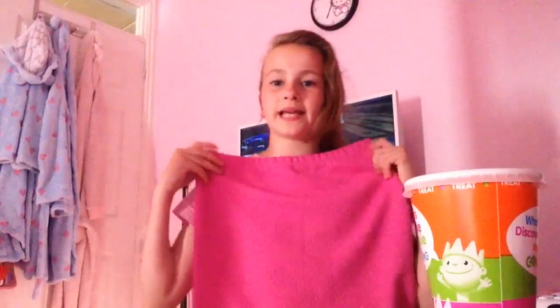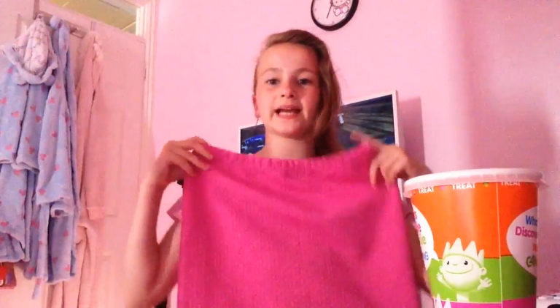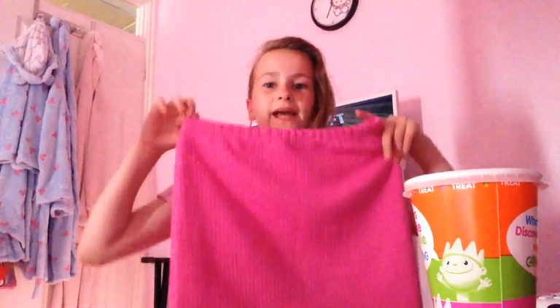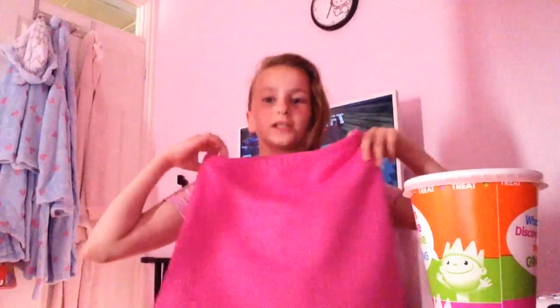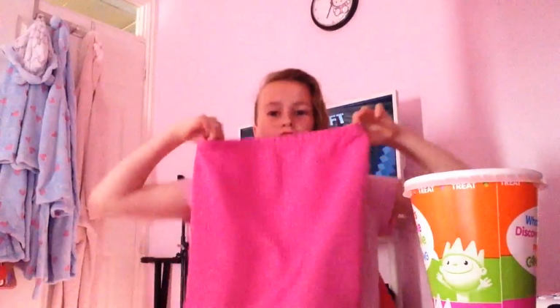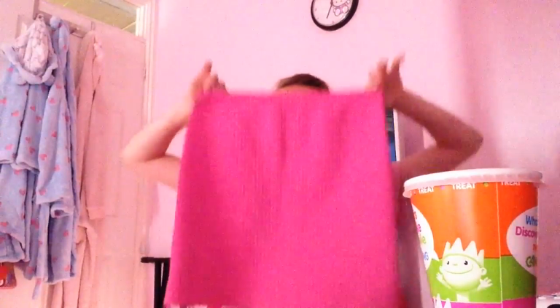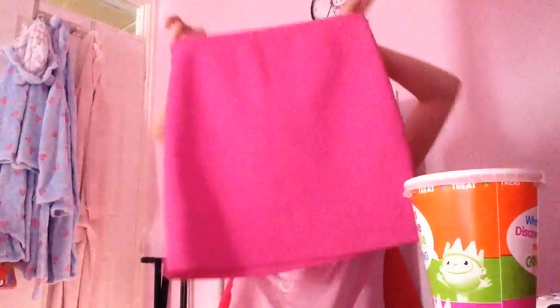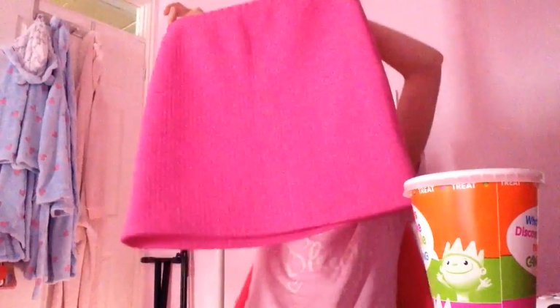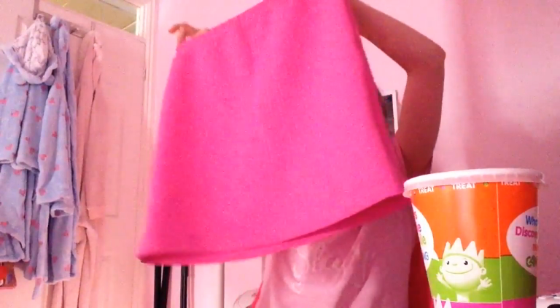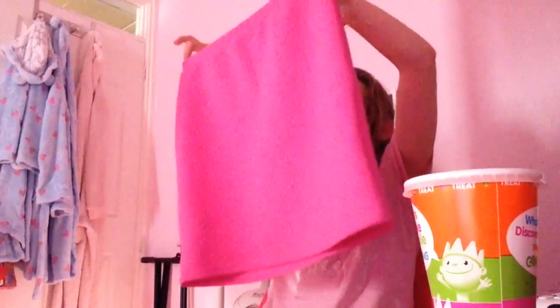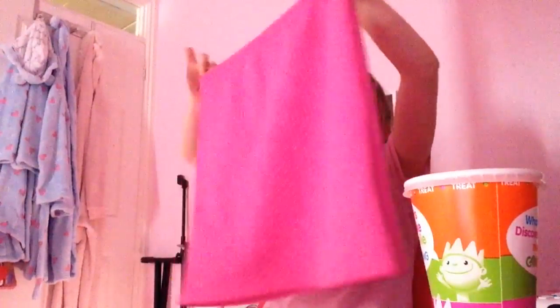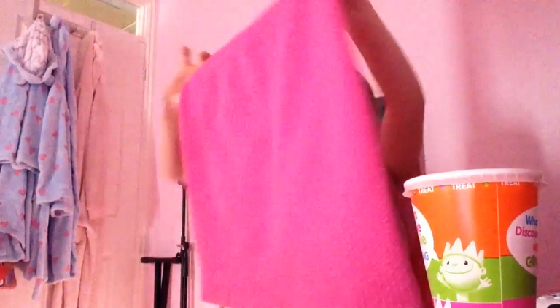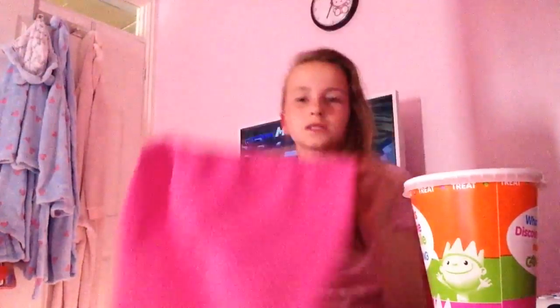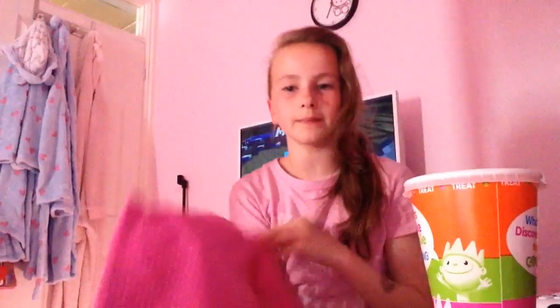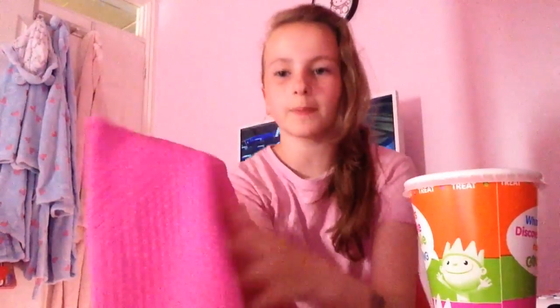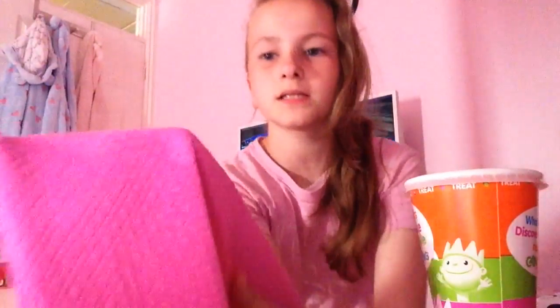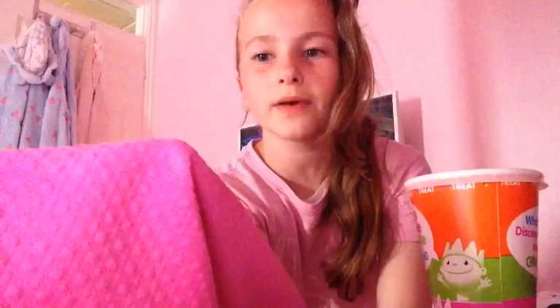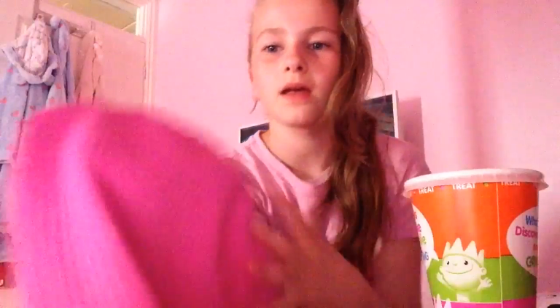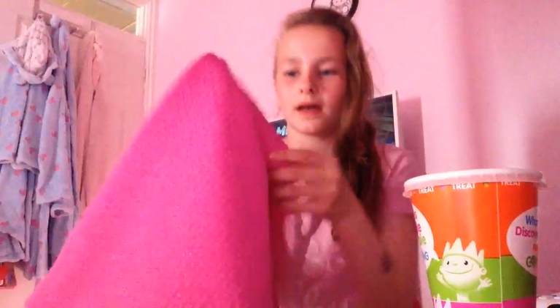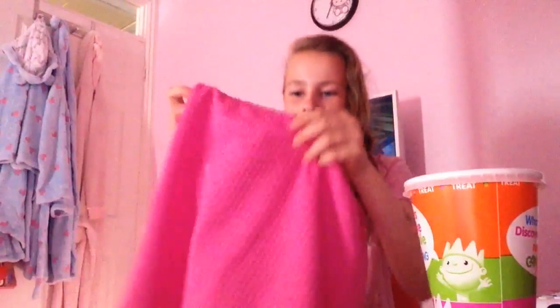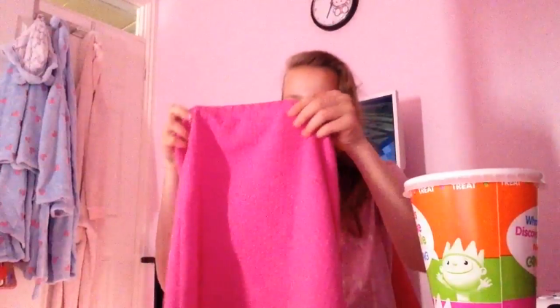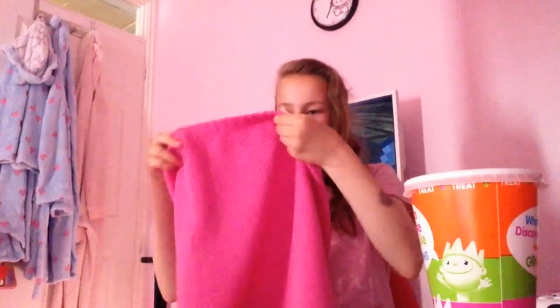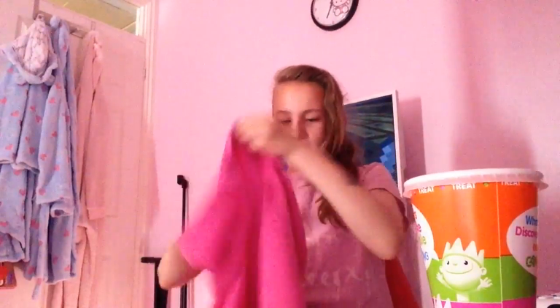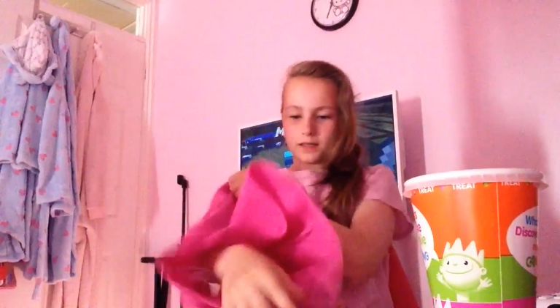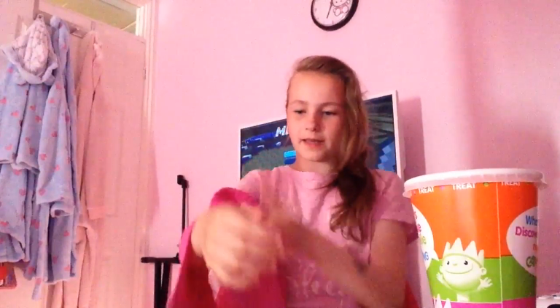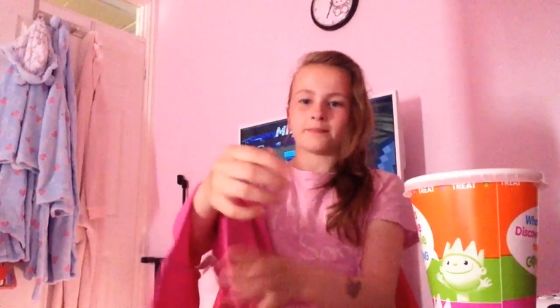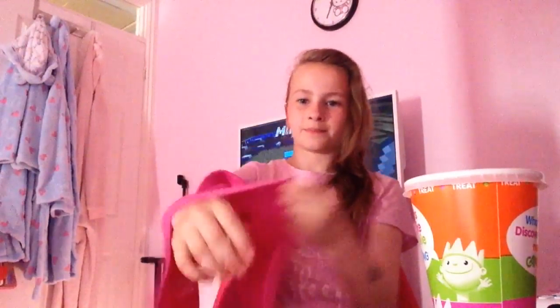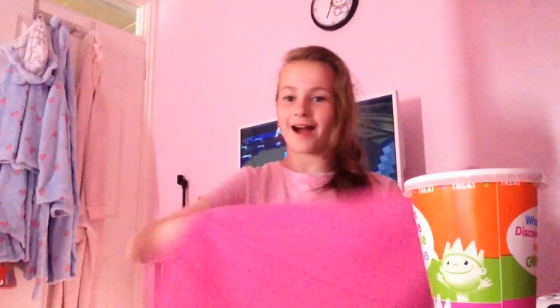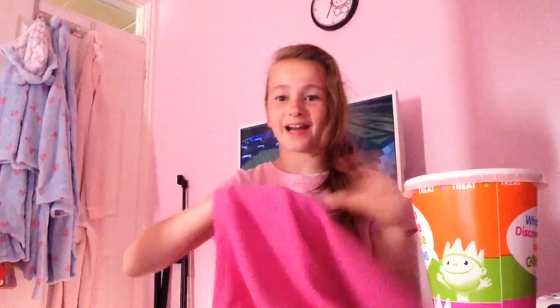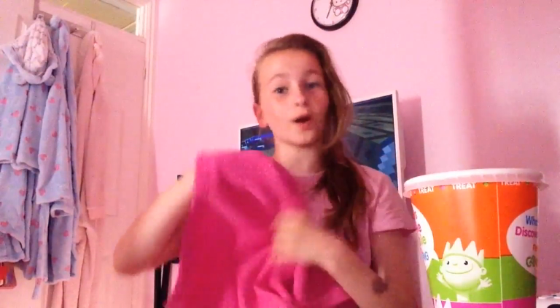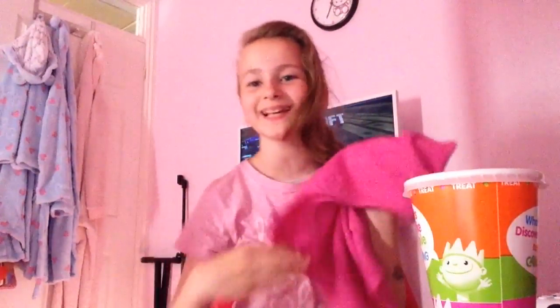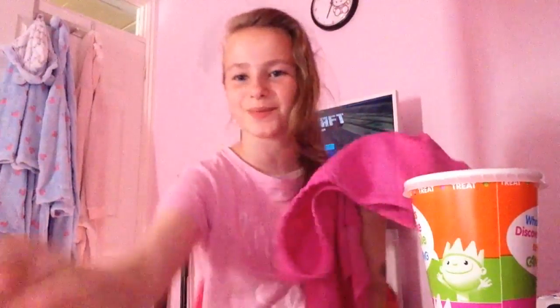My third piece of summer clothing is a straight skirt. It's pink and it has like a diamondy pattern to it. I quite like this one.